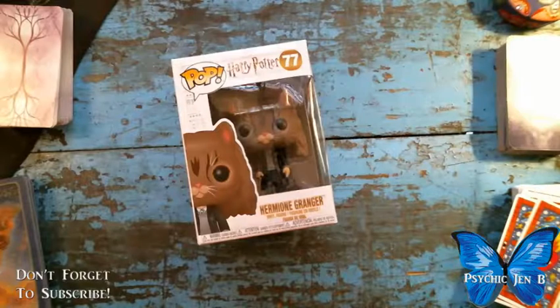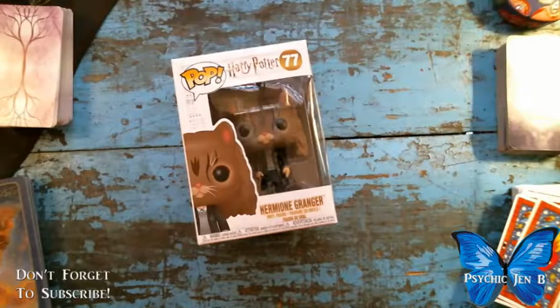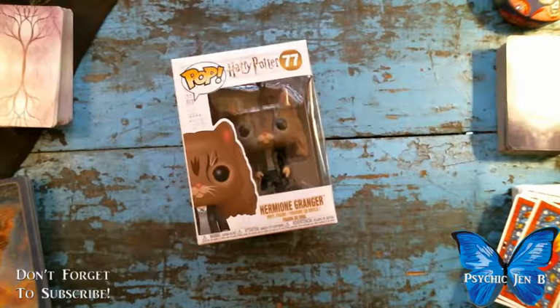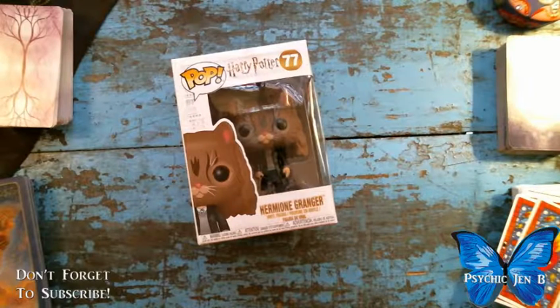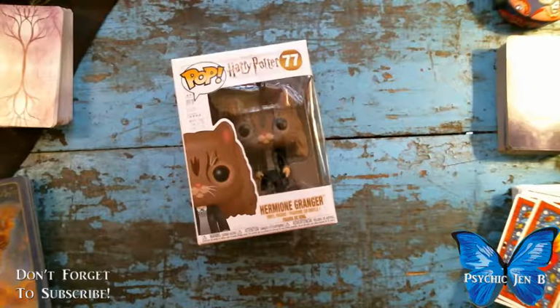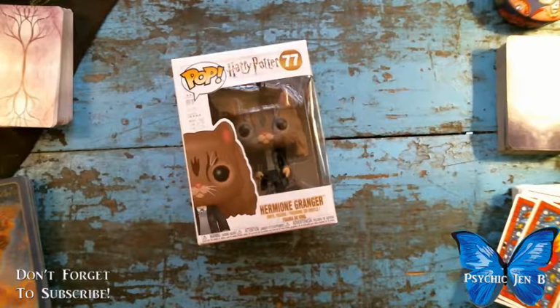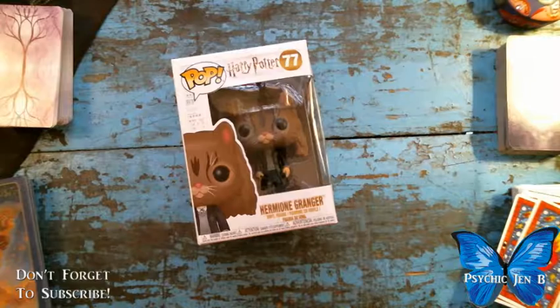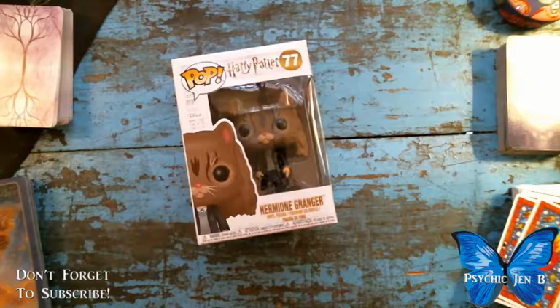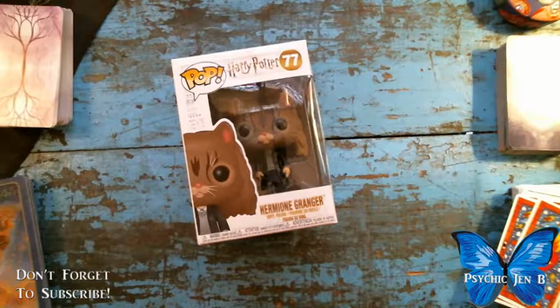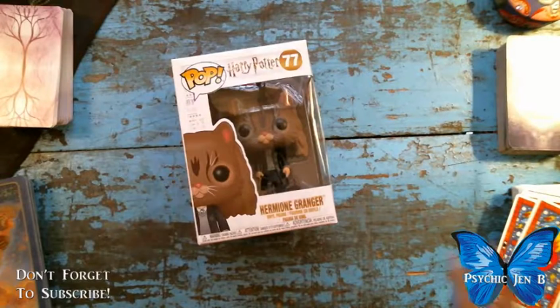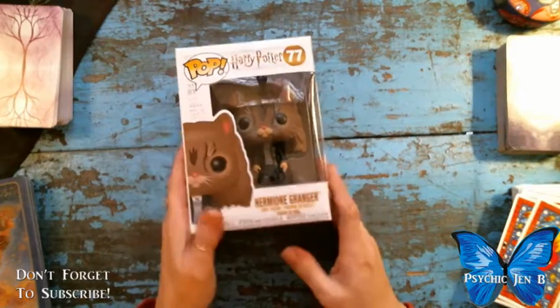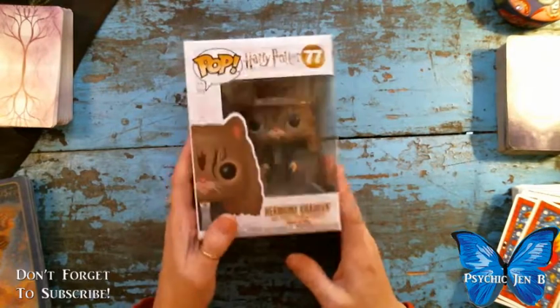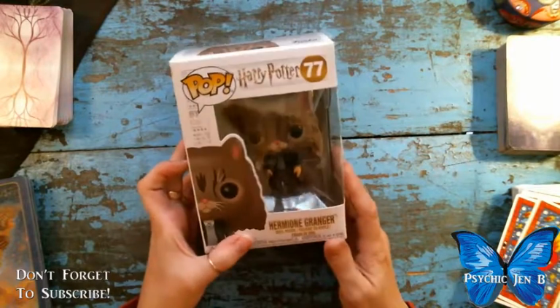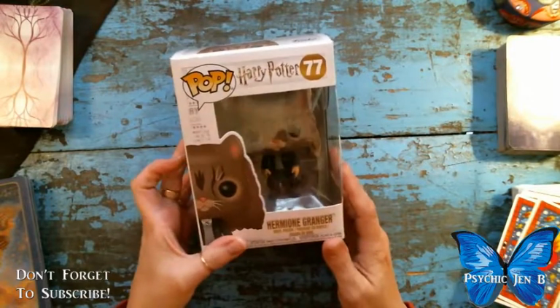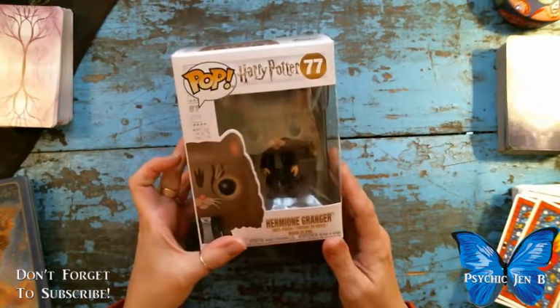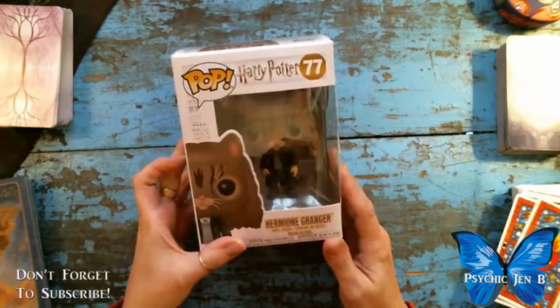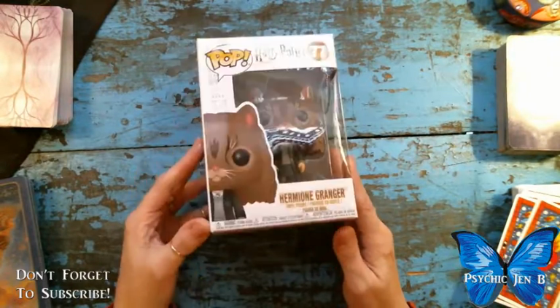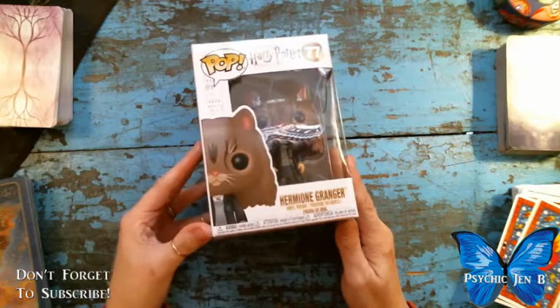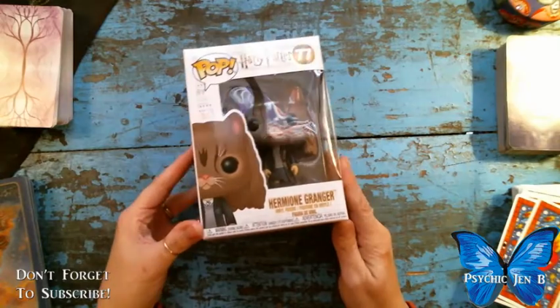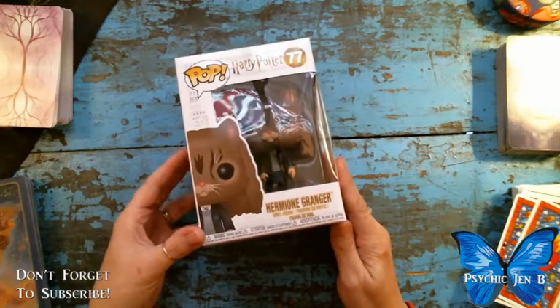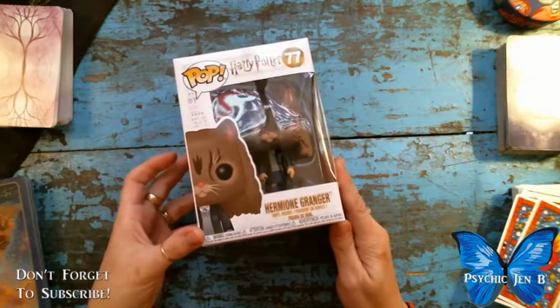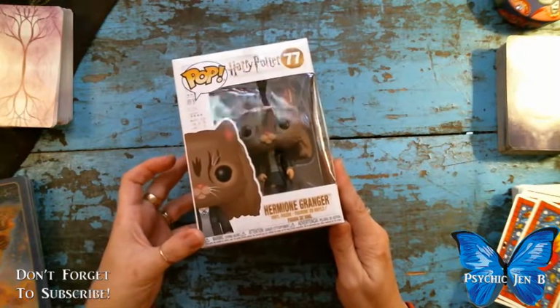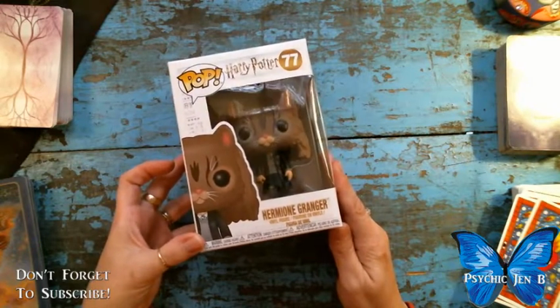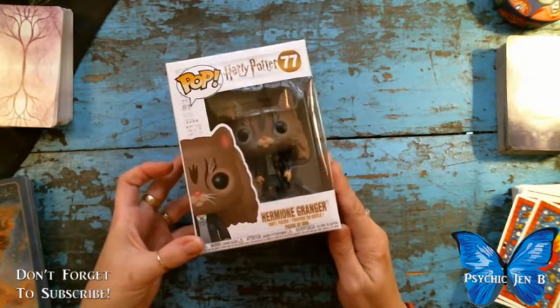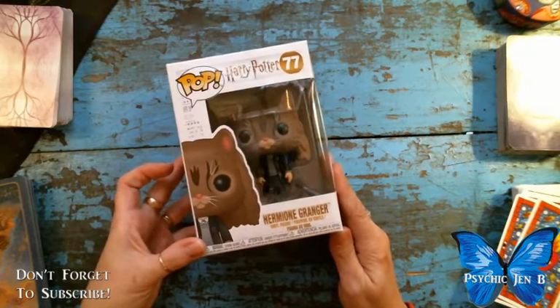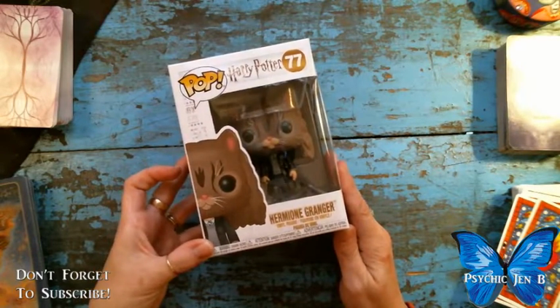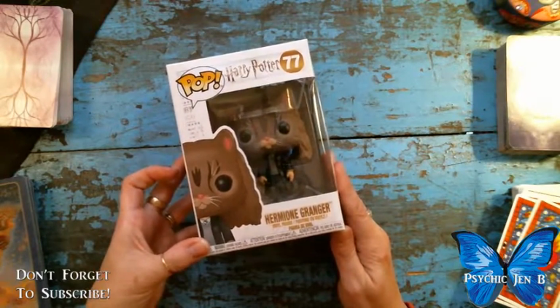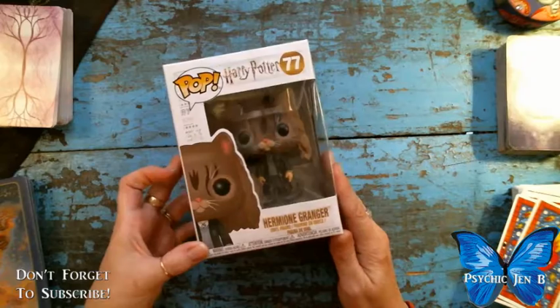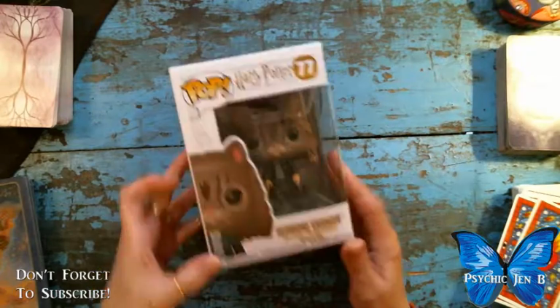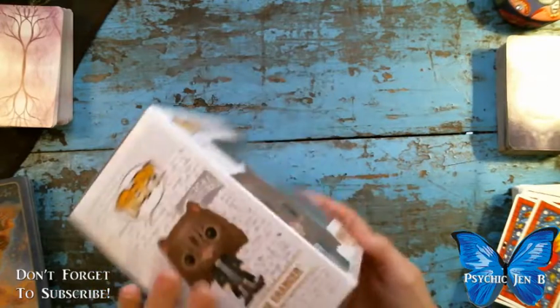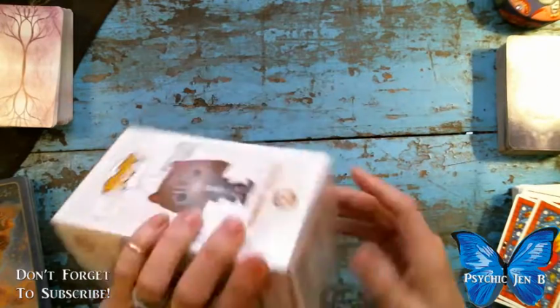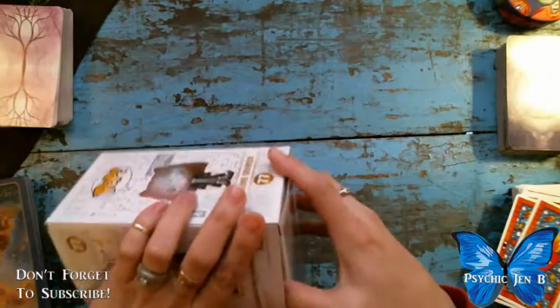I'm super excited — I've been wanting to unbox Hermione and I found her today at GameStop. This is the Series 5 Harry Potter, number 77, Hermione Granger as a cat.